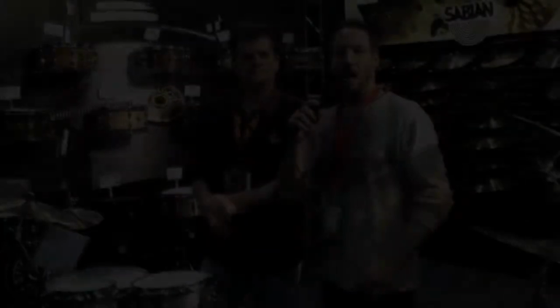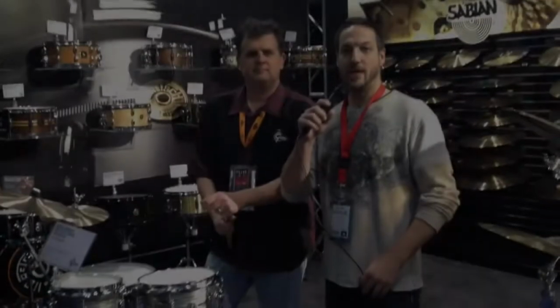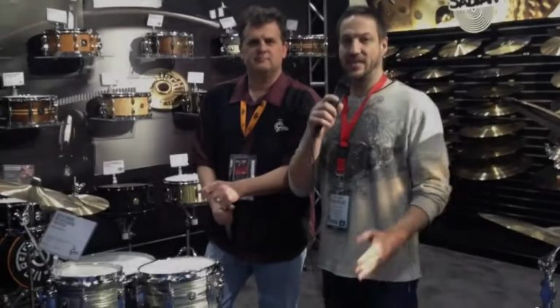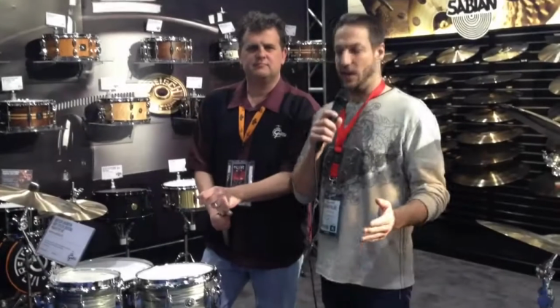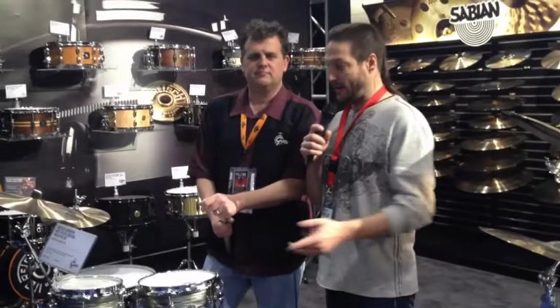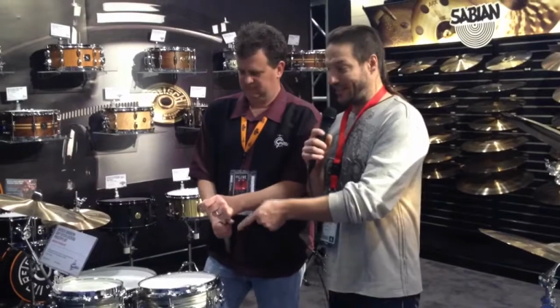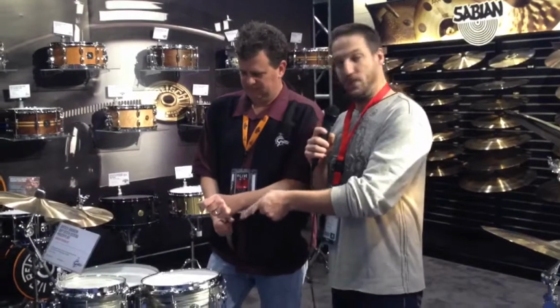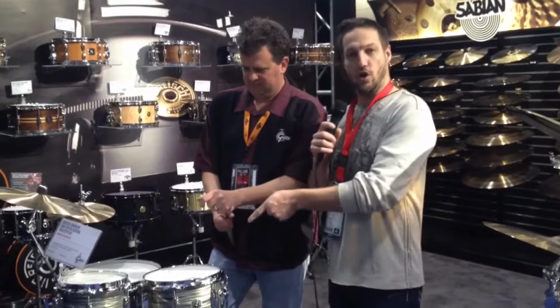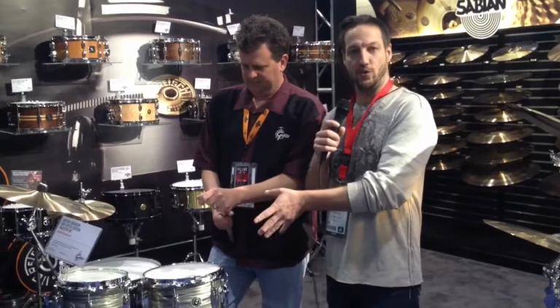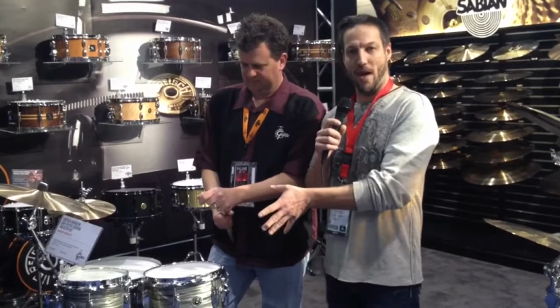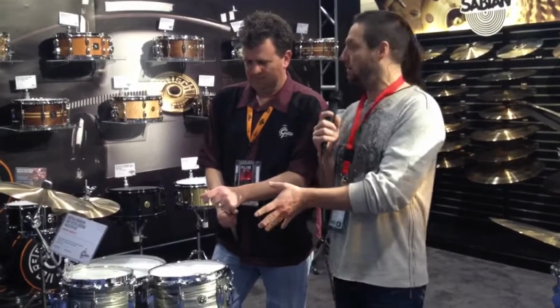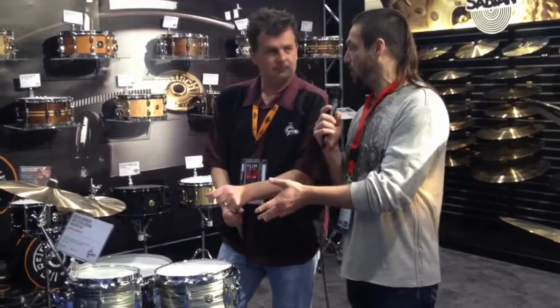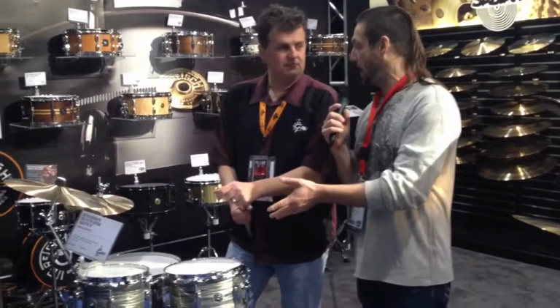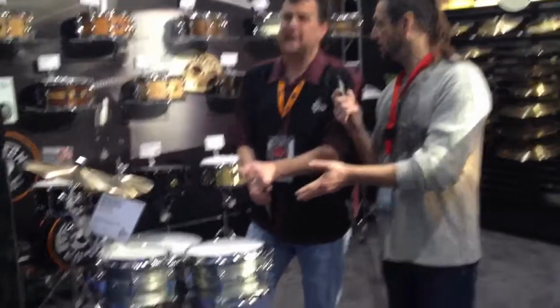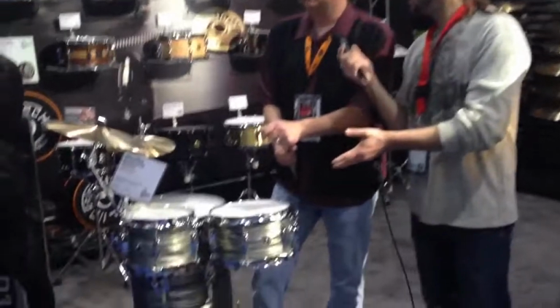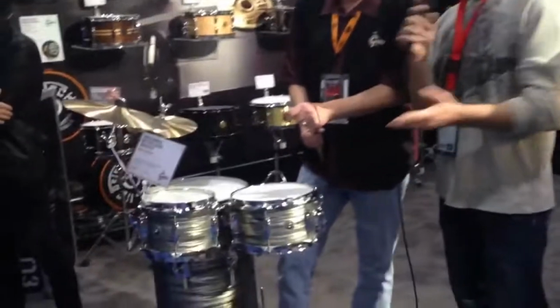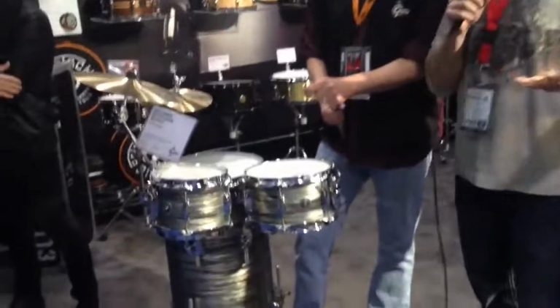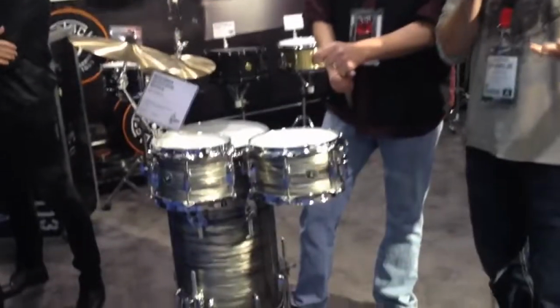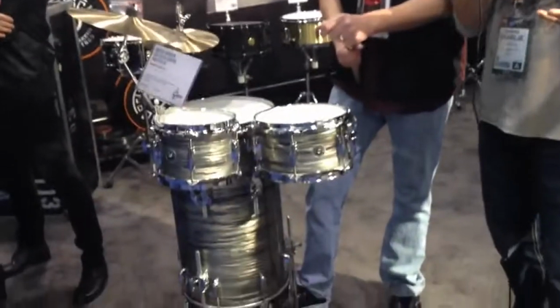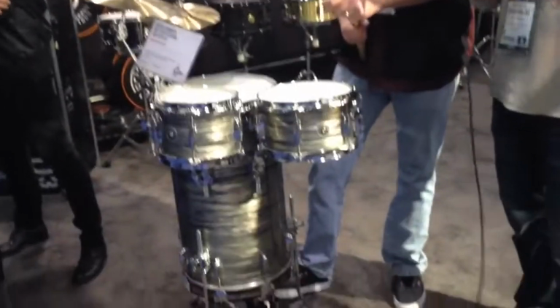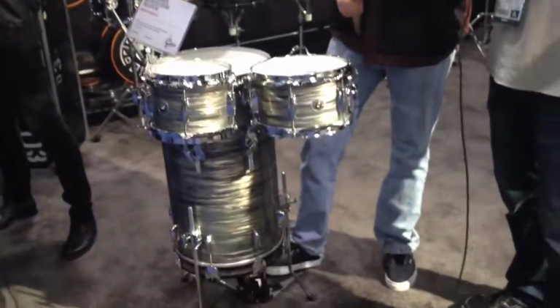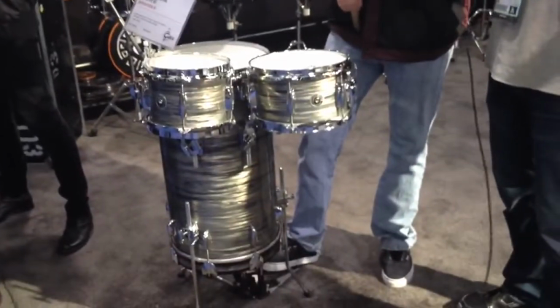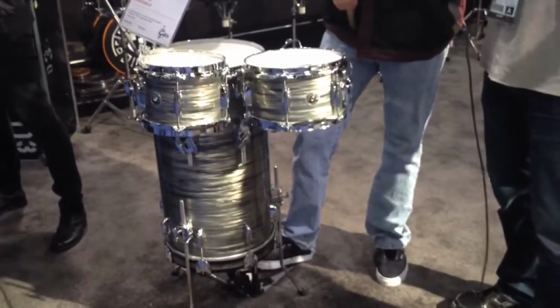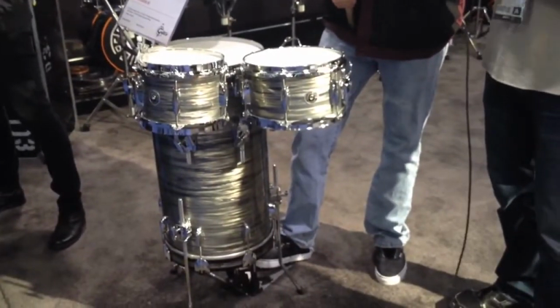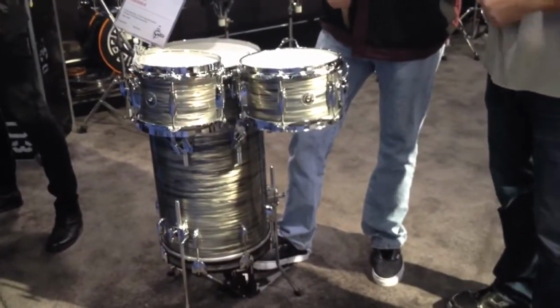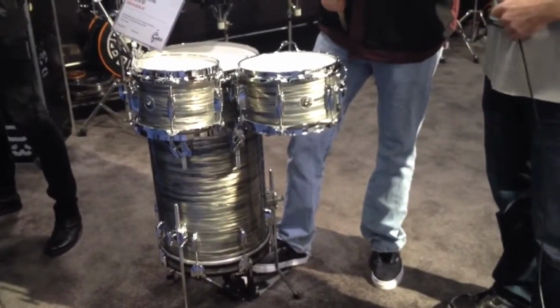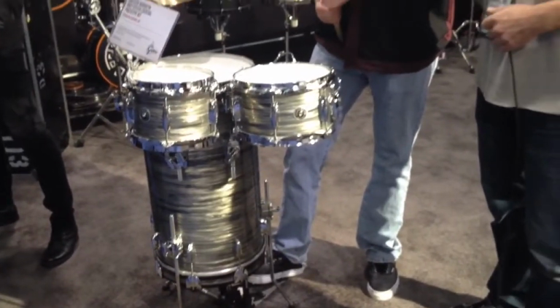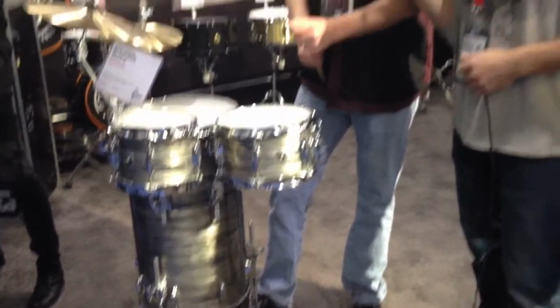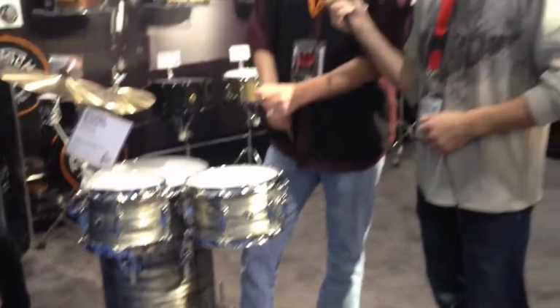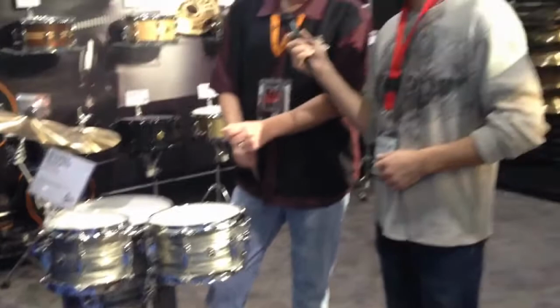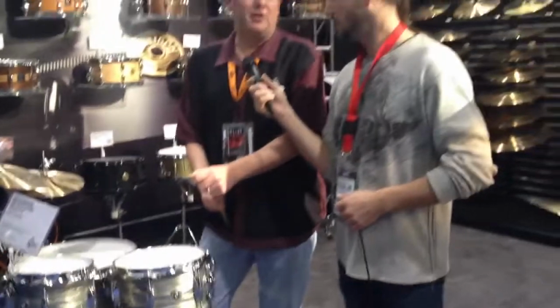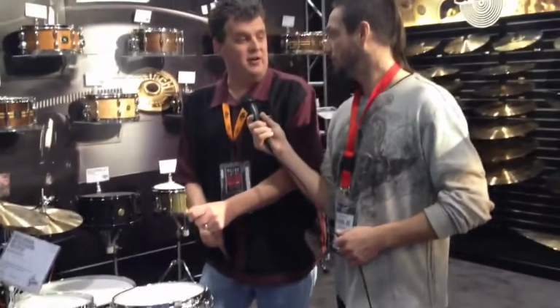Alright, once again here at Gretsch we got this beautiful brand new cocktail kit. This thing sounds pretty bitchin'. We got a Brooklyn — it's the Brooklyn series.